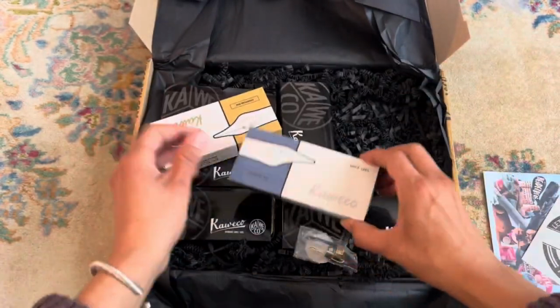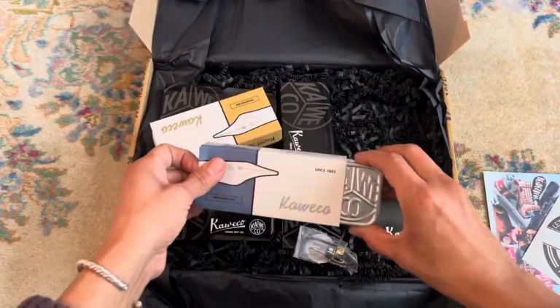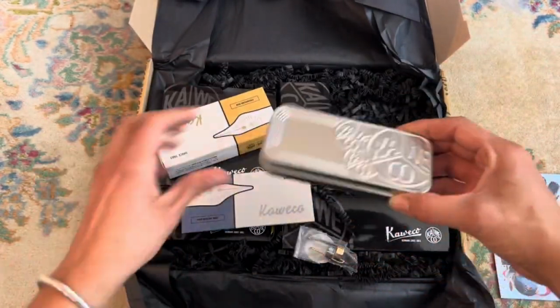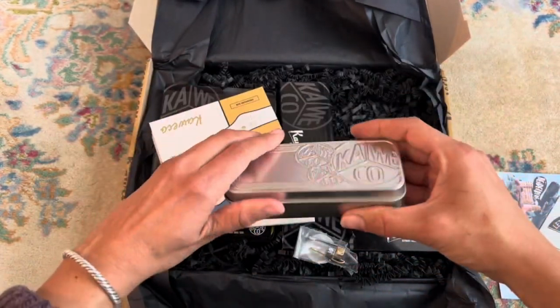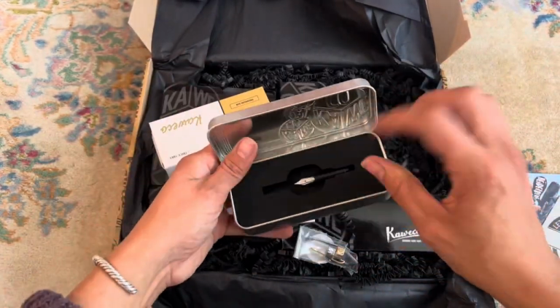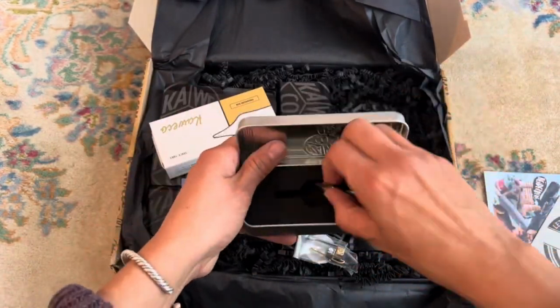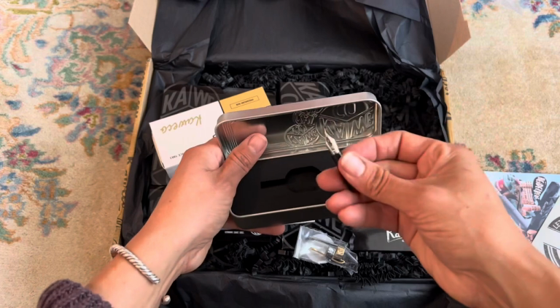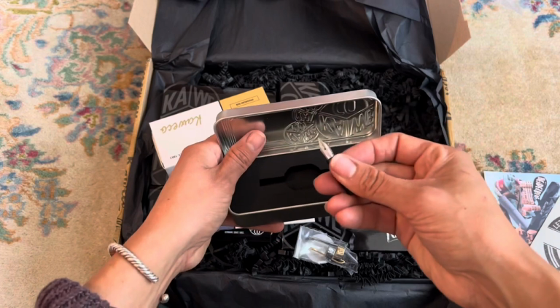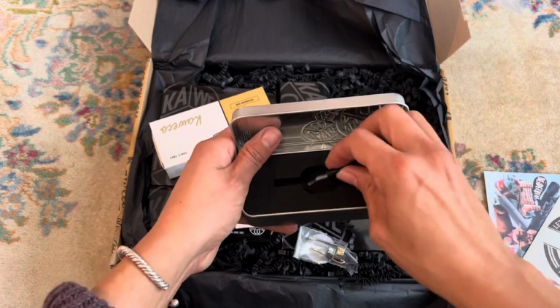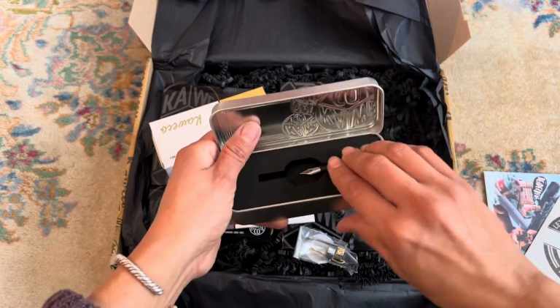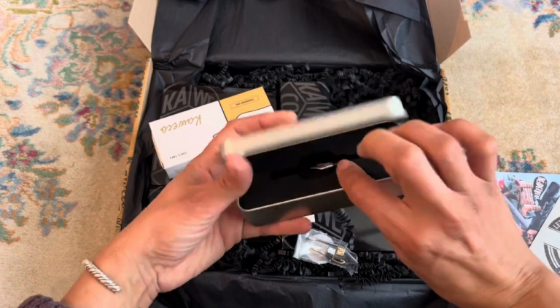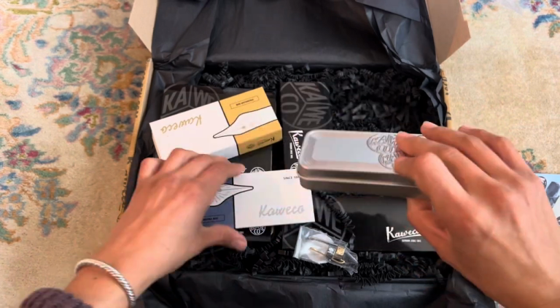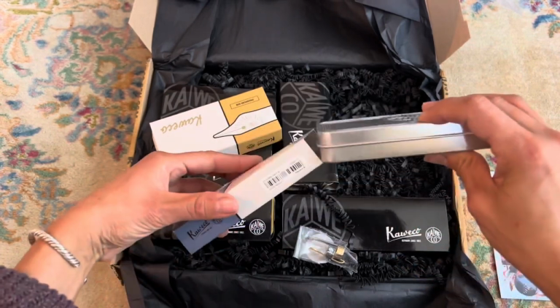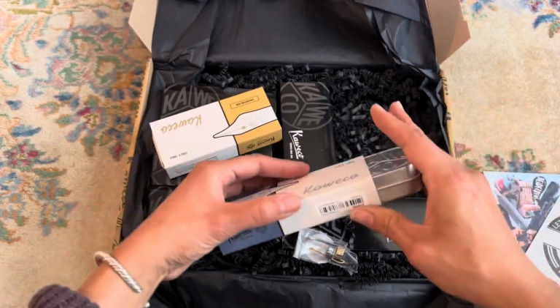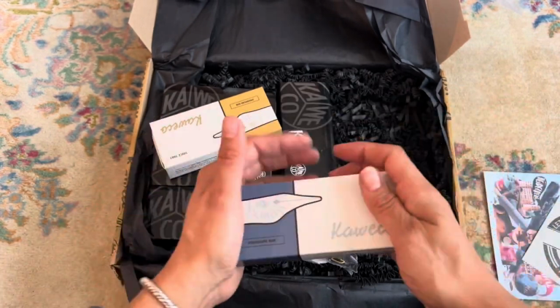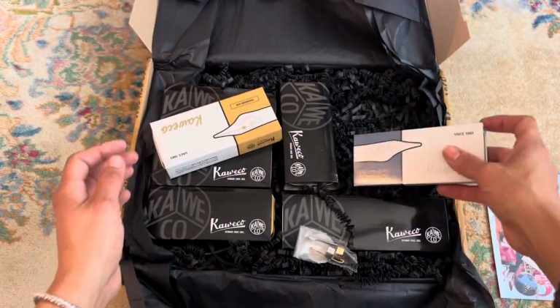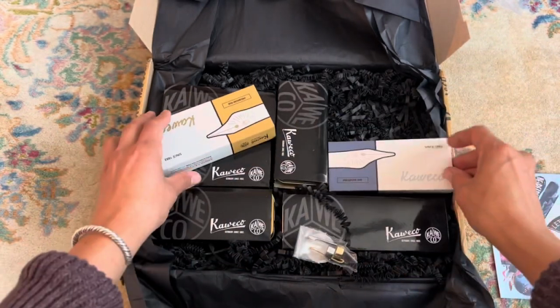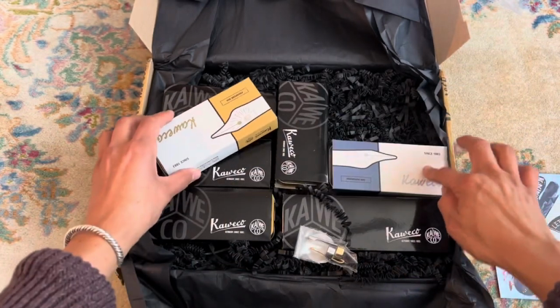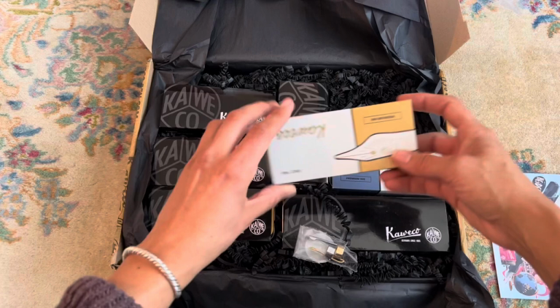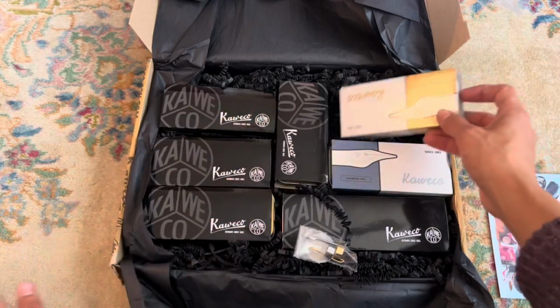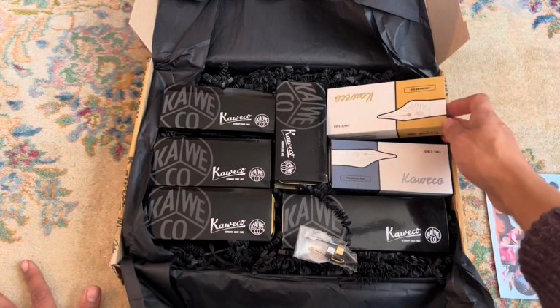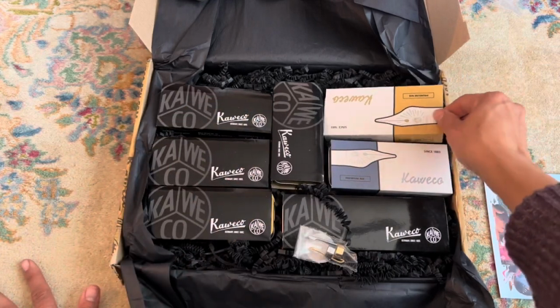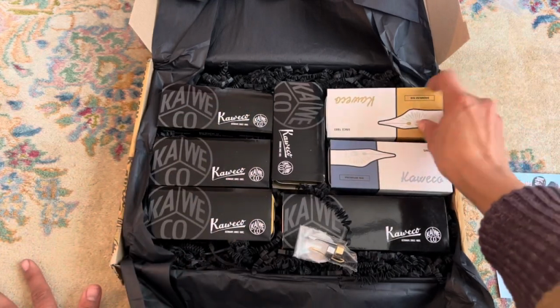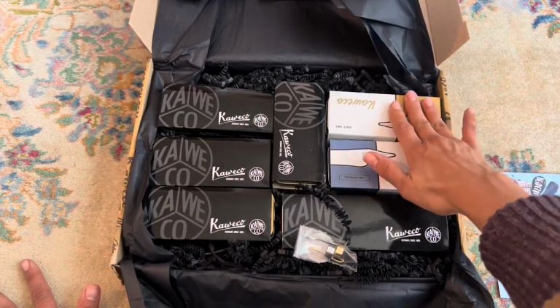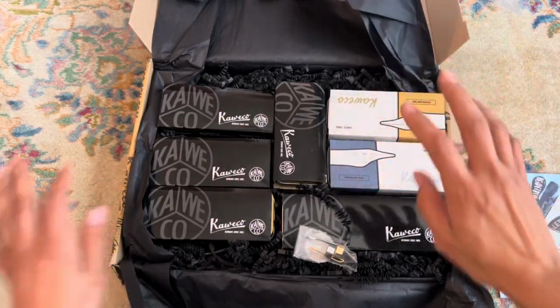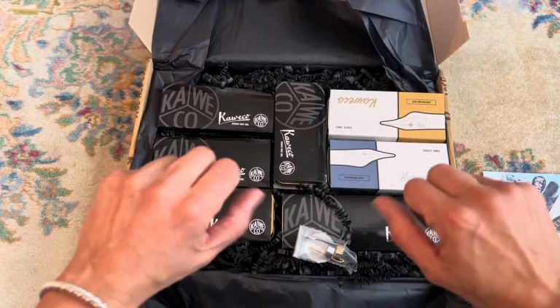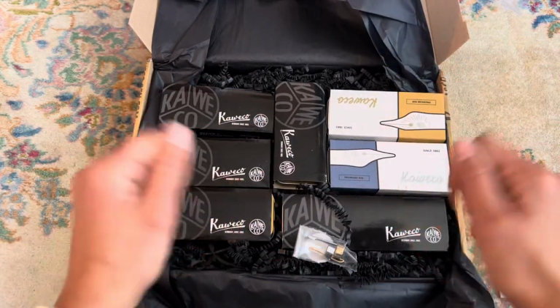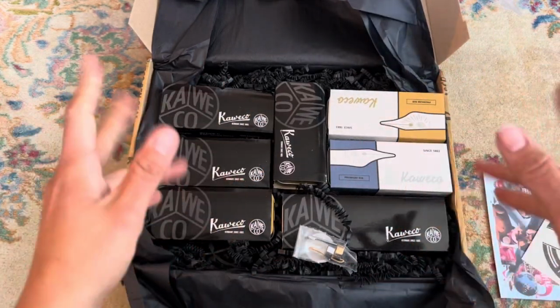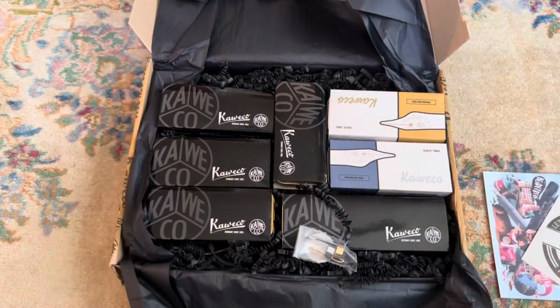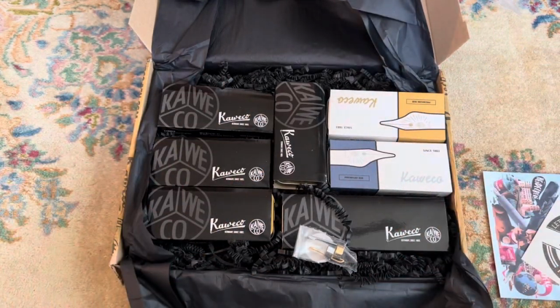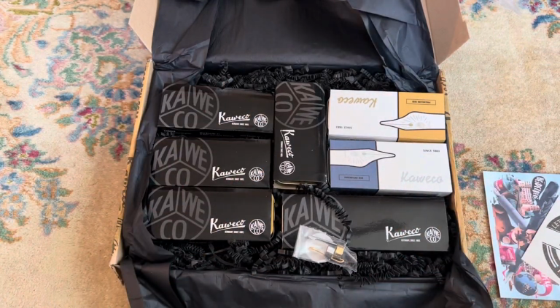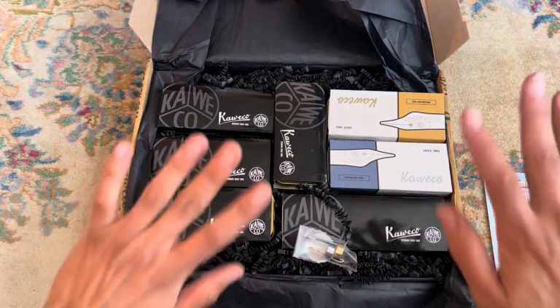So stay tuned — we'll be reviewing these all in the future. Let me know if there's any questions you have in particular about these pens, and I'd be happy to answer them in the videos. And thank you to Caveco for this opportunity.